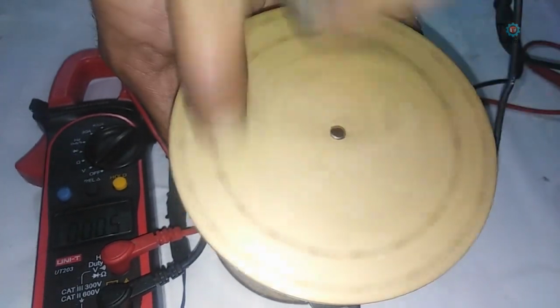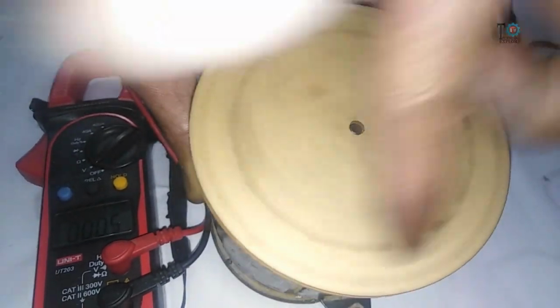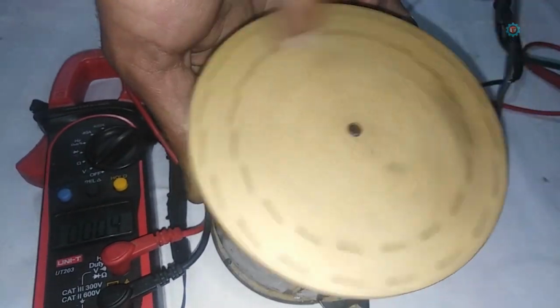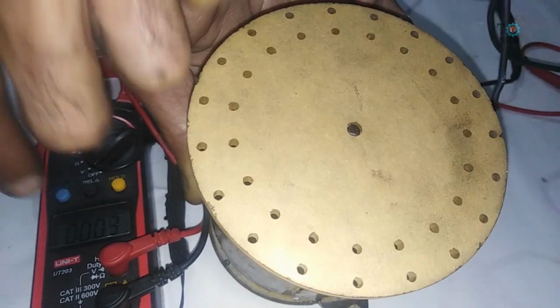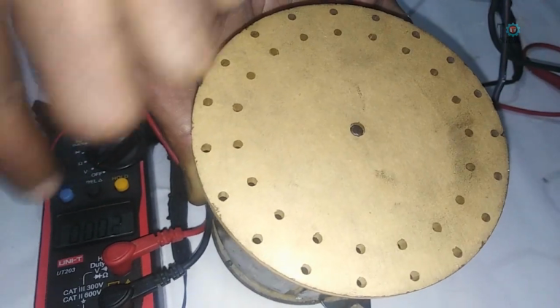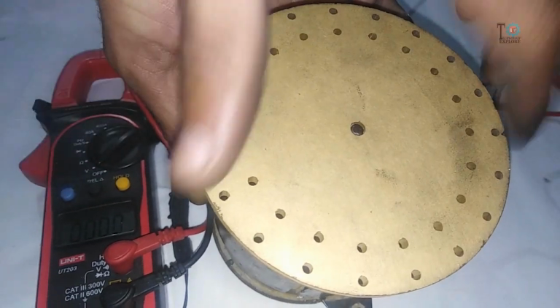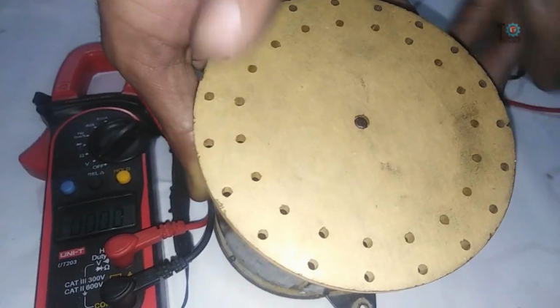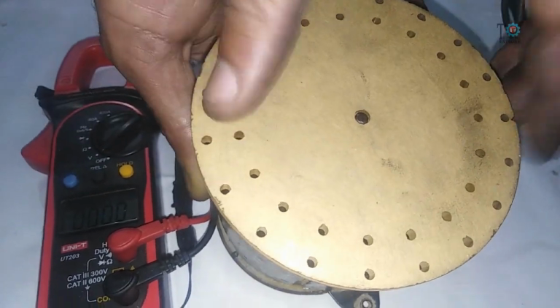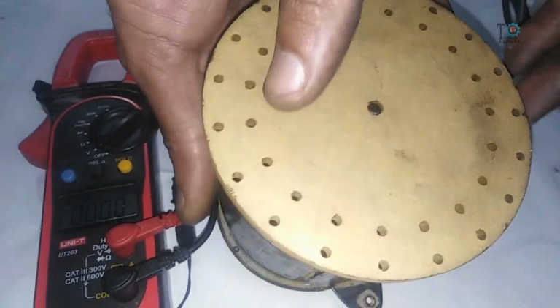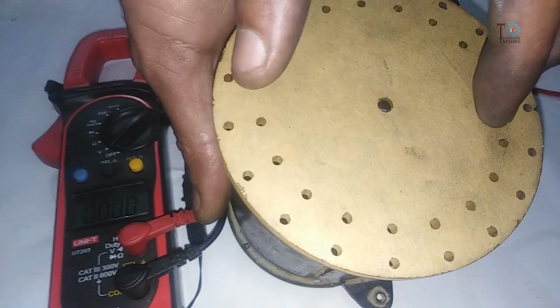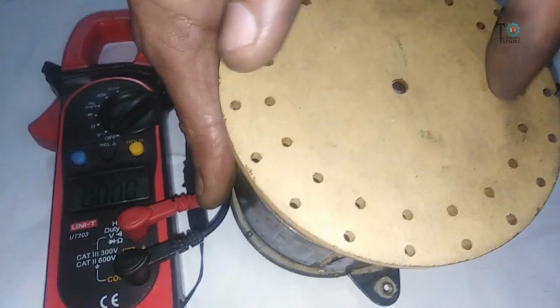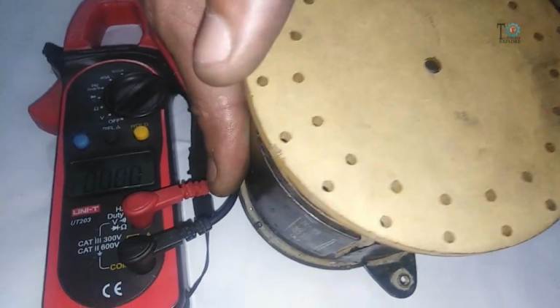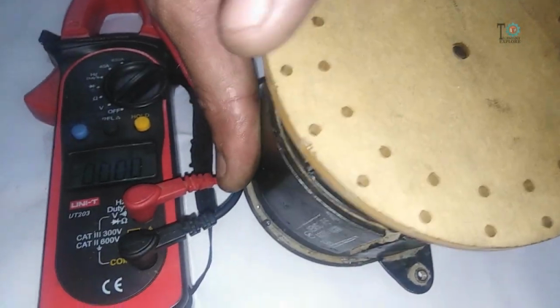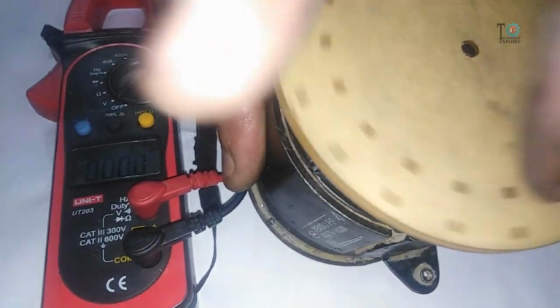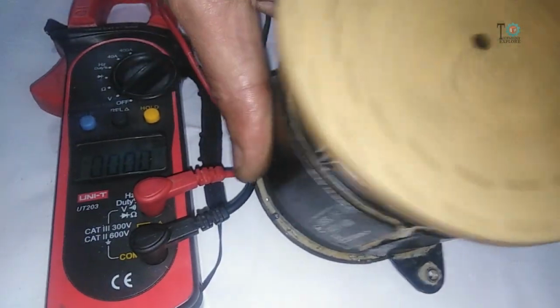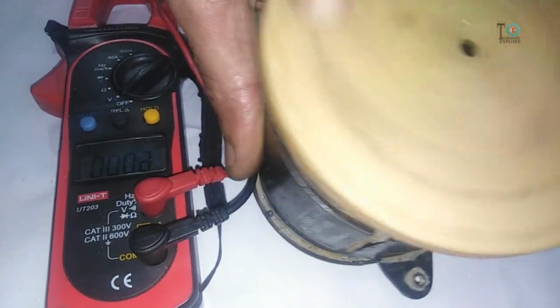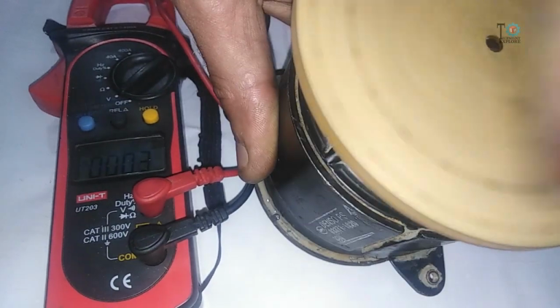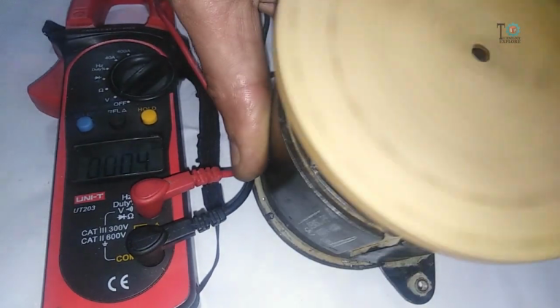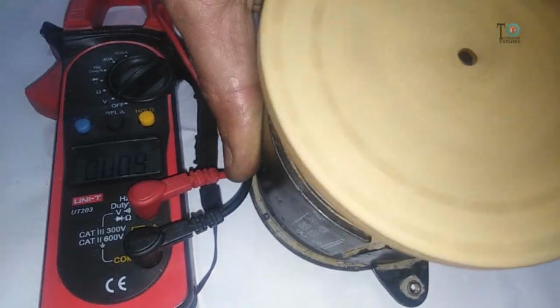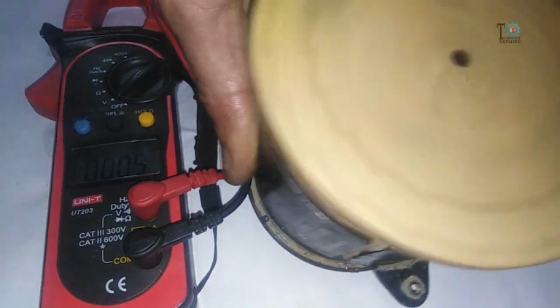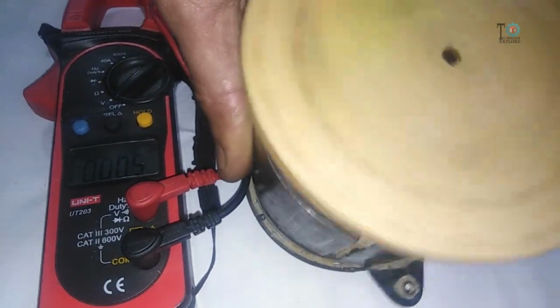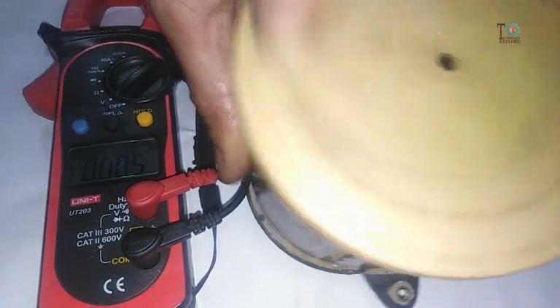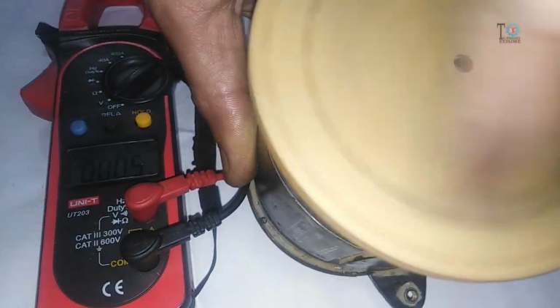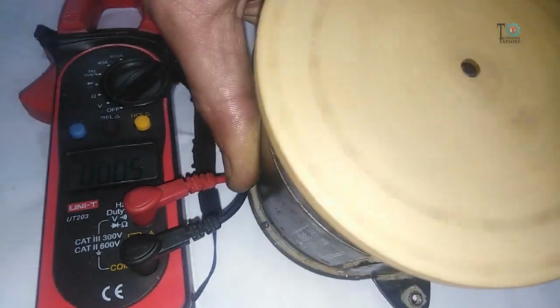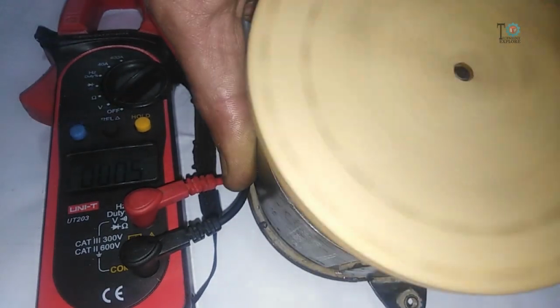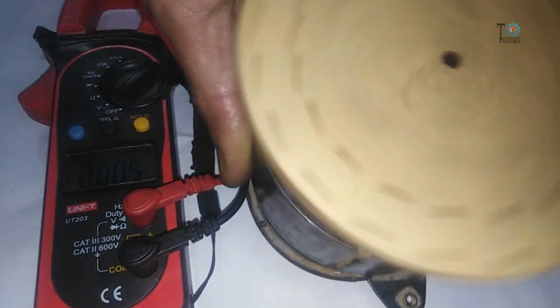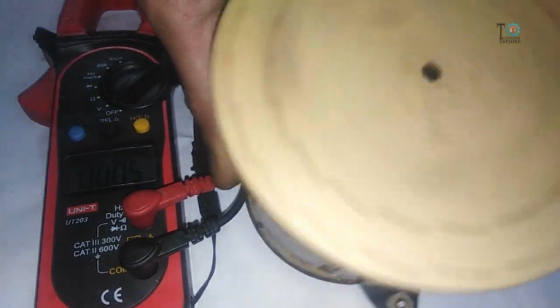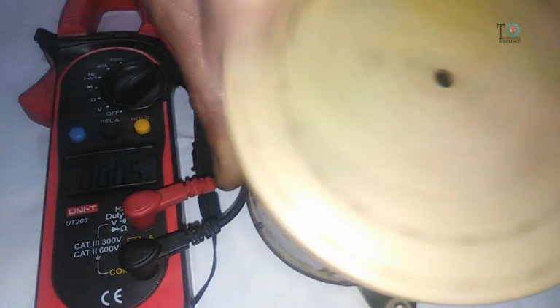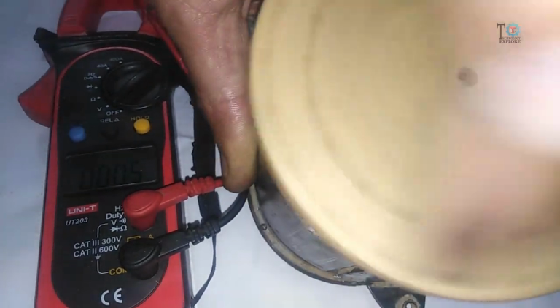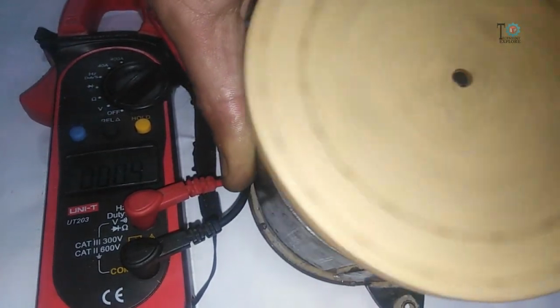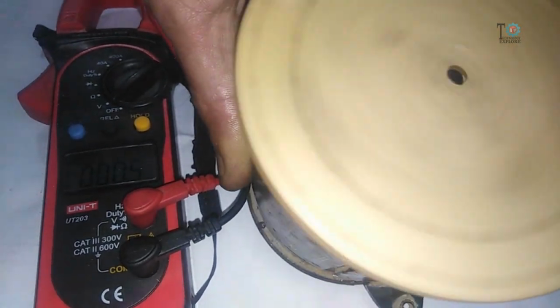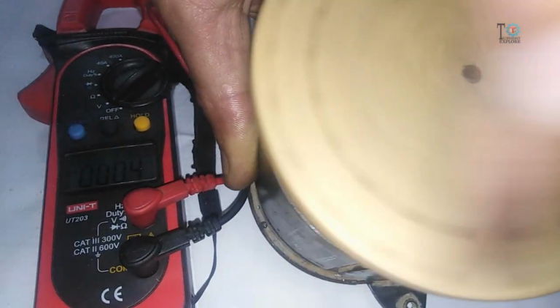As you can see, I'm rotating it with hands and it is producing approximately 0.5 volts. After modification, it will produce almost three volts at the same speed.